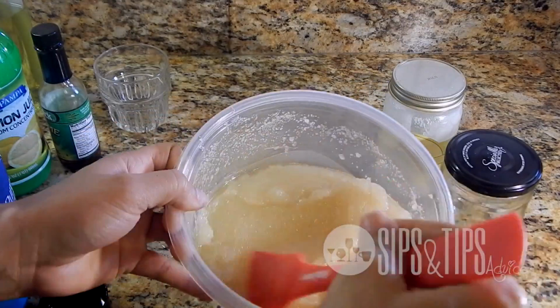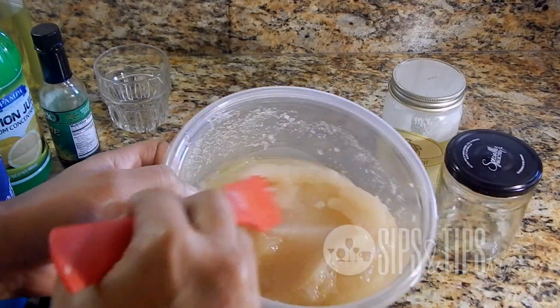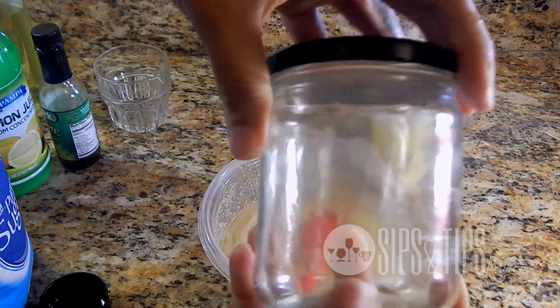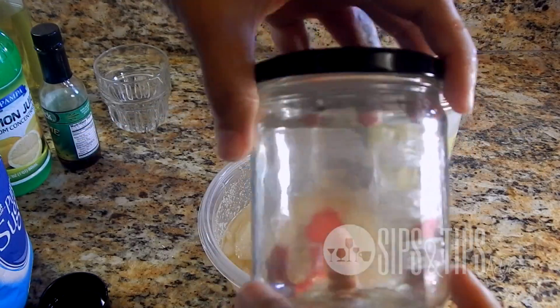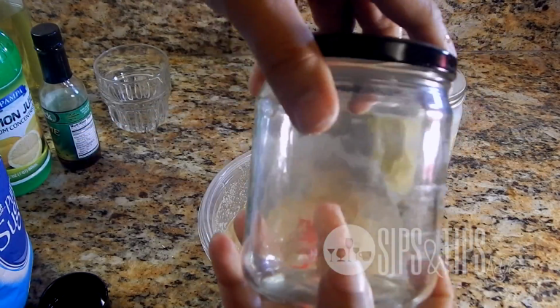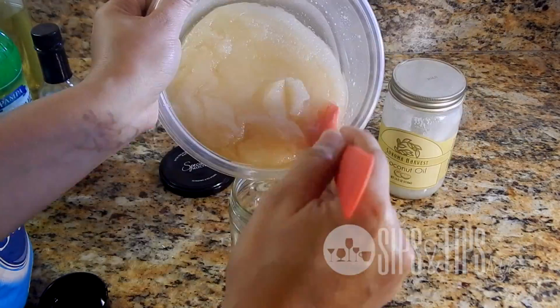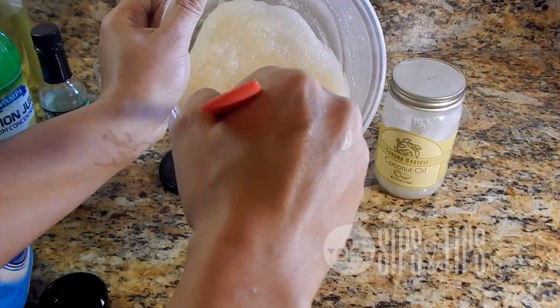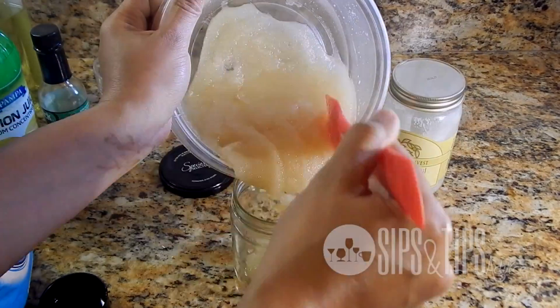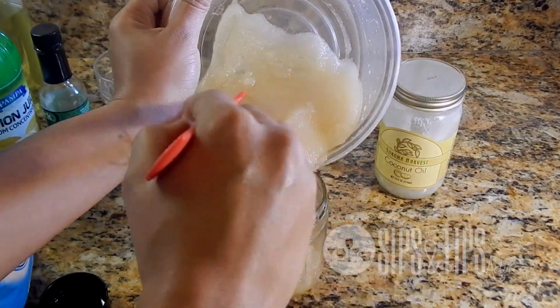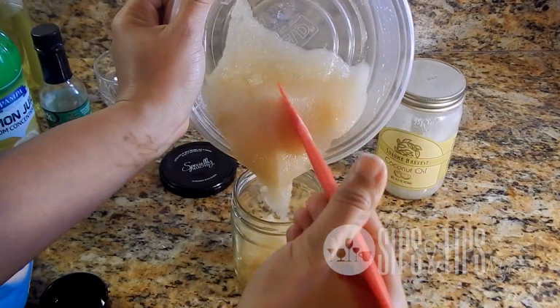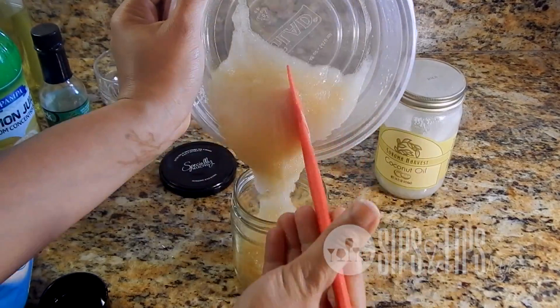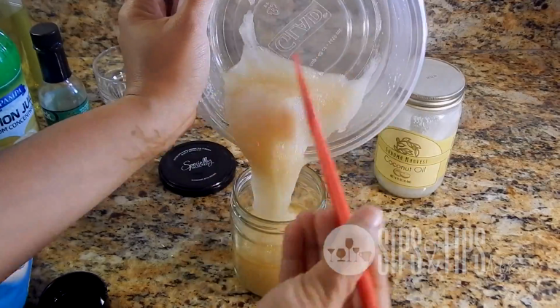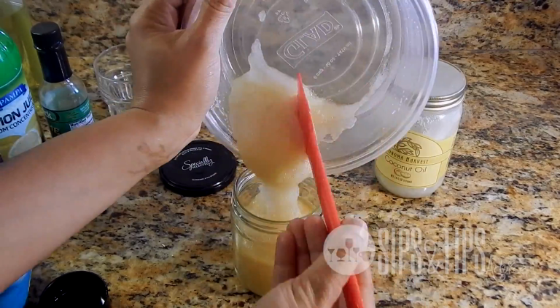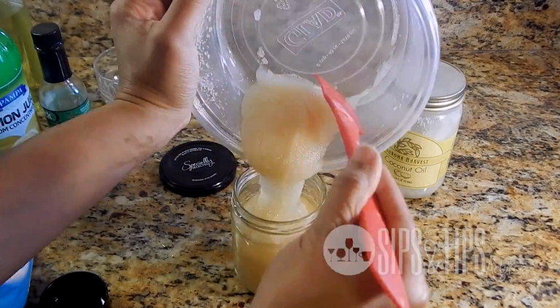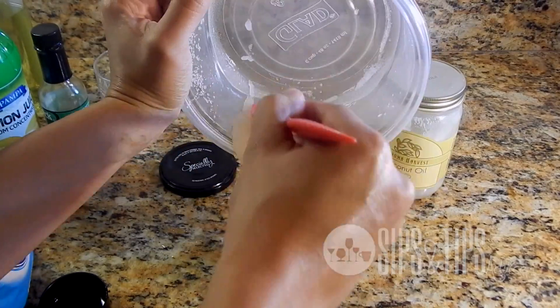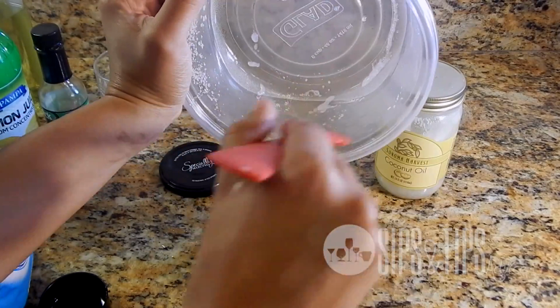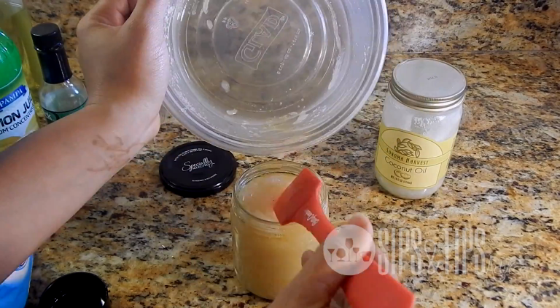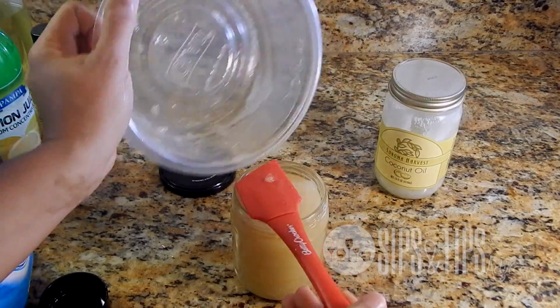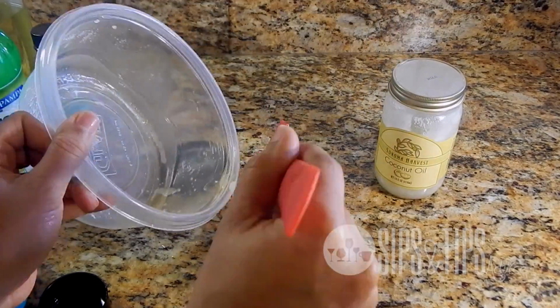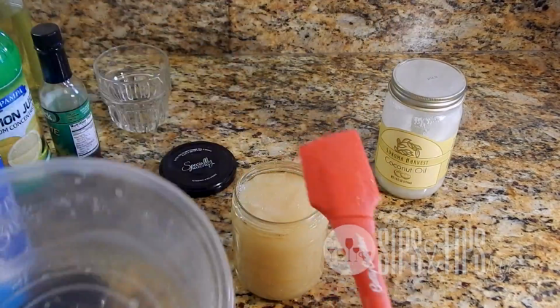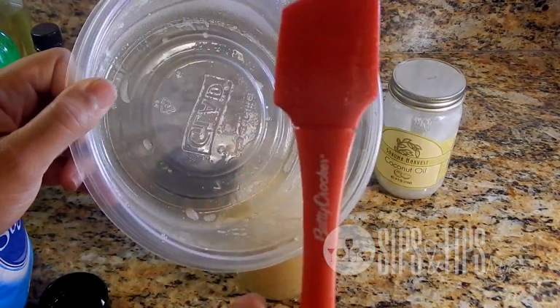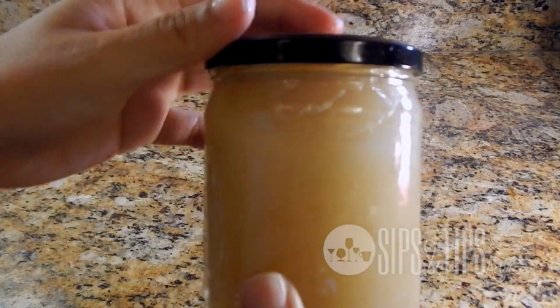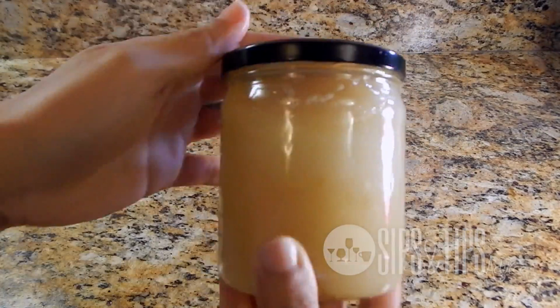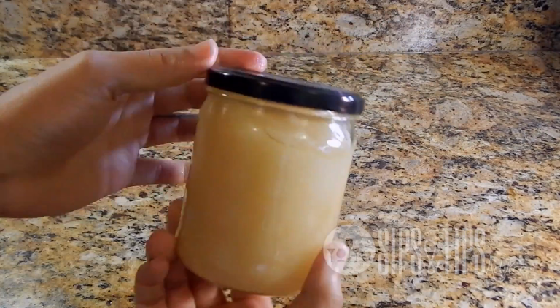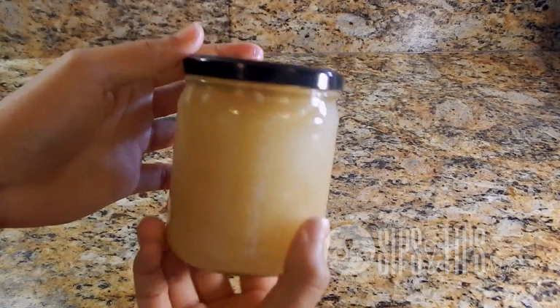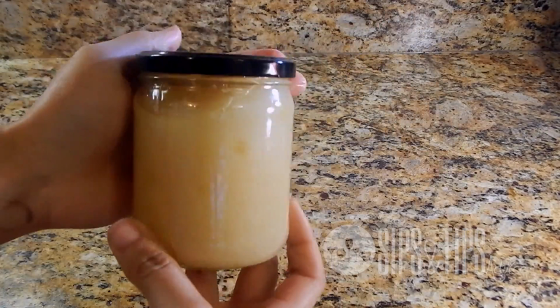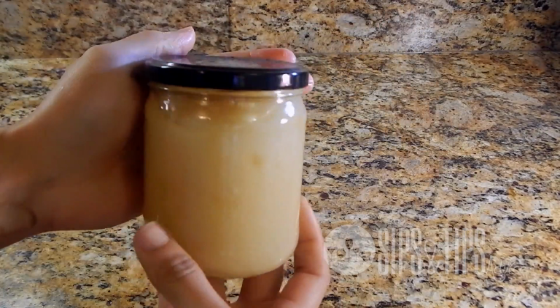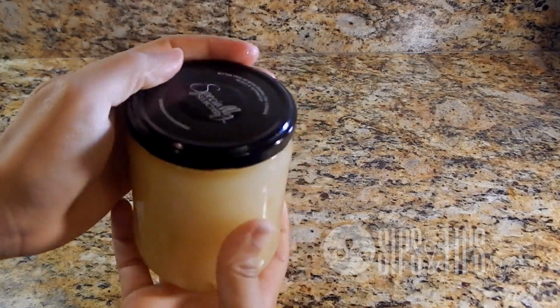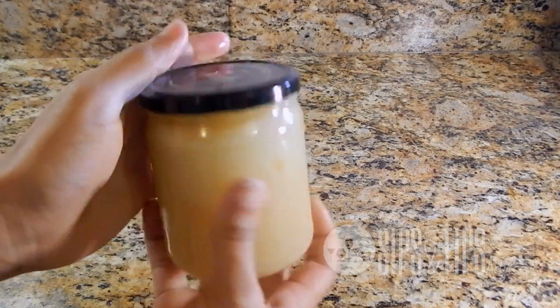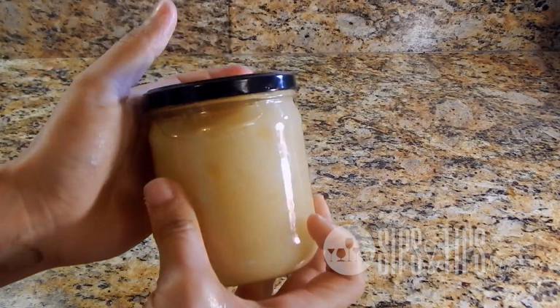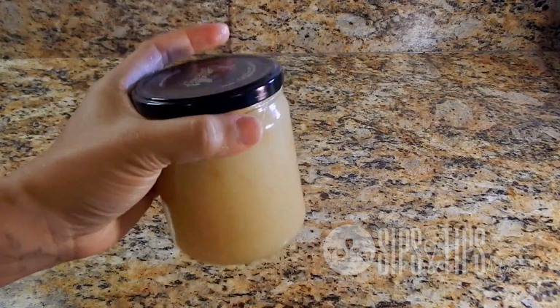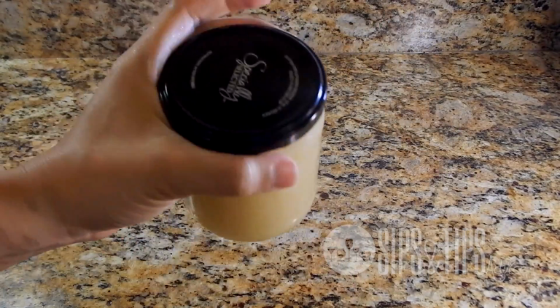Now I'm just placing it in the jar and that's pretty much it — a very, very simple scrub. I hope you enjoy it!